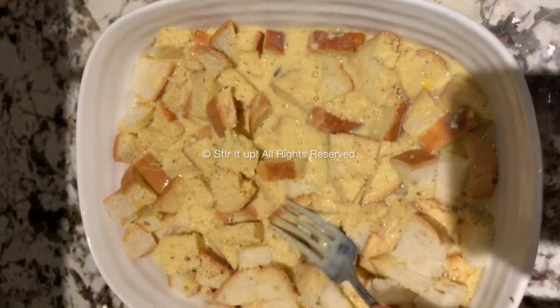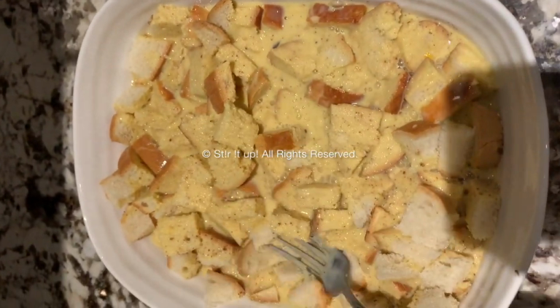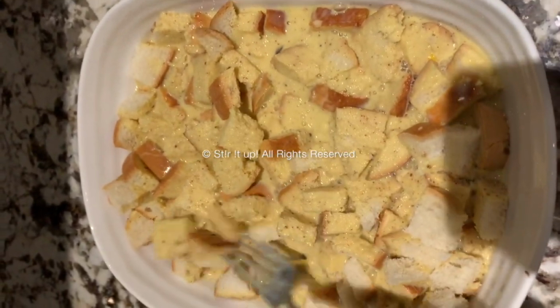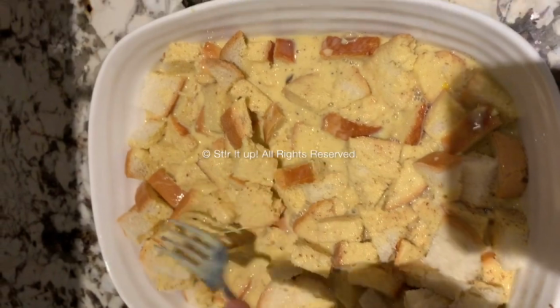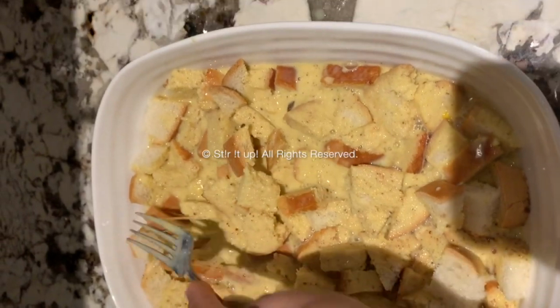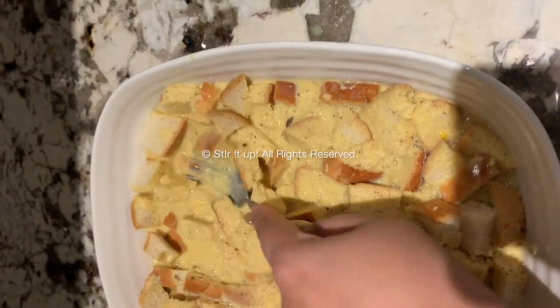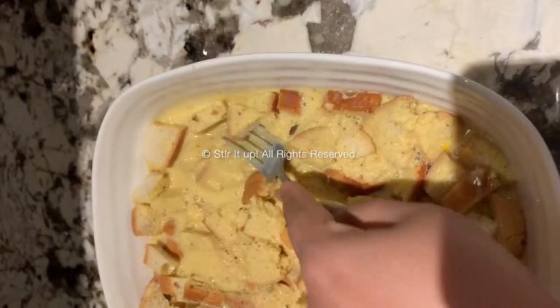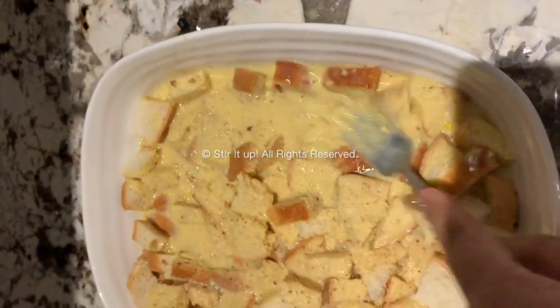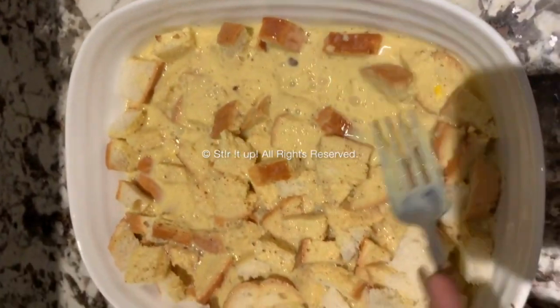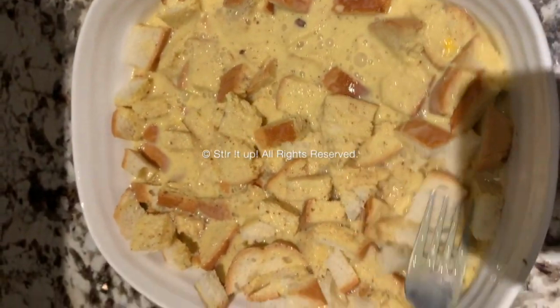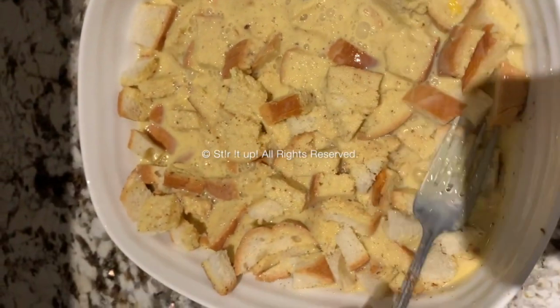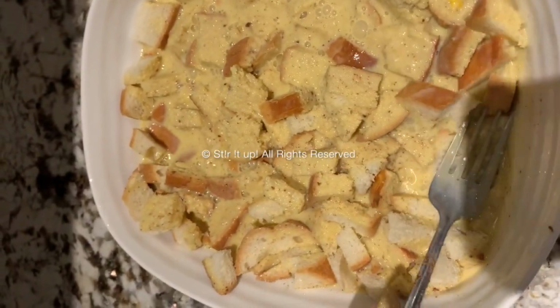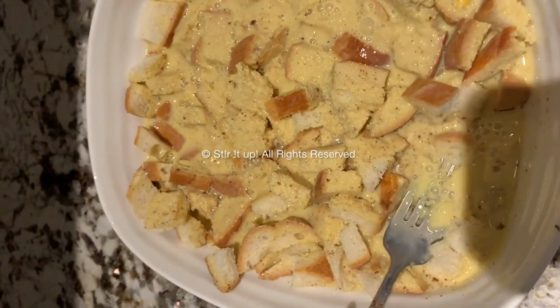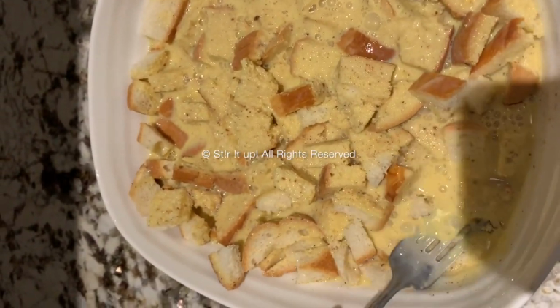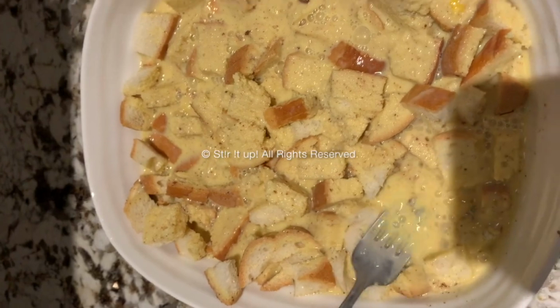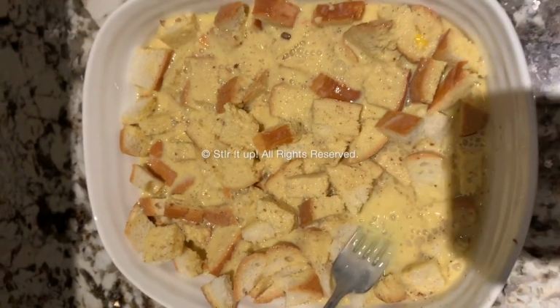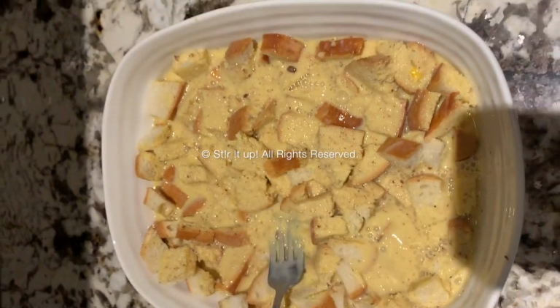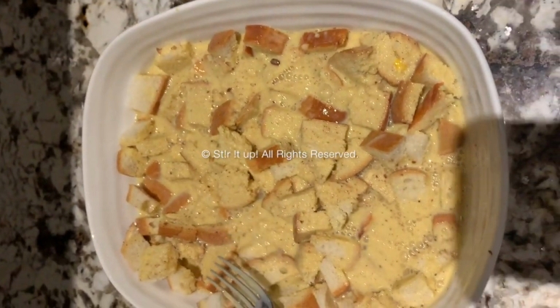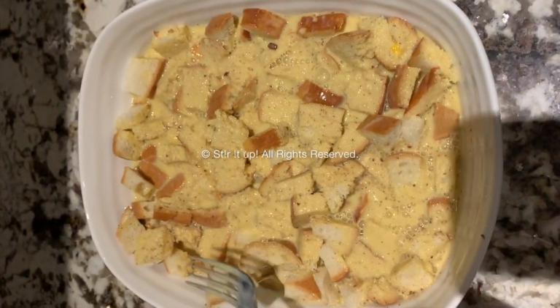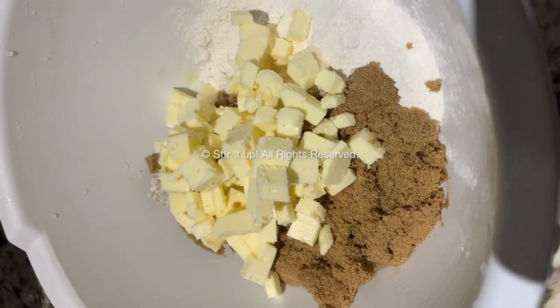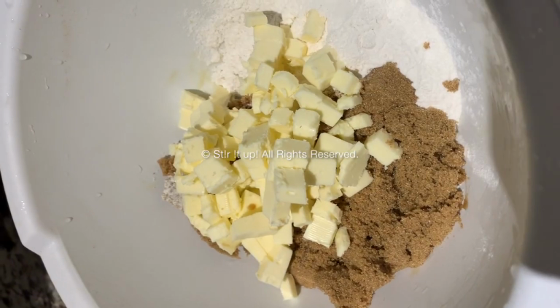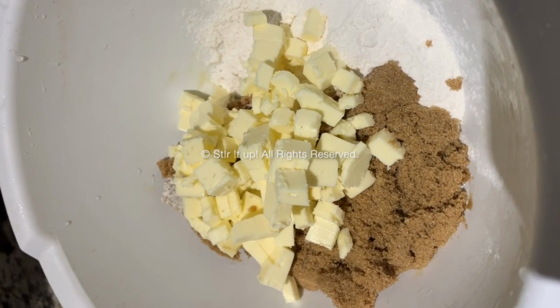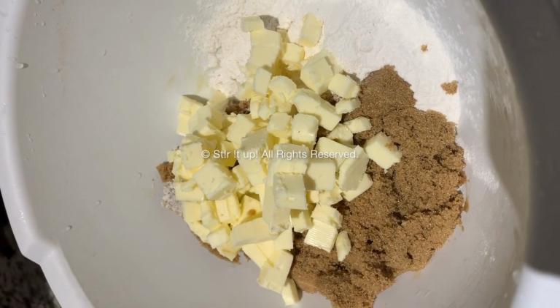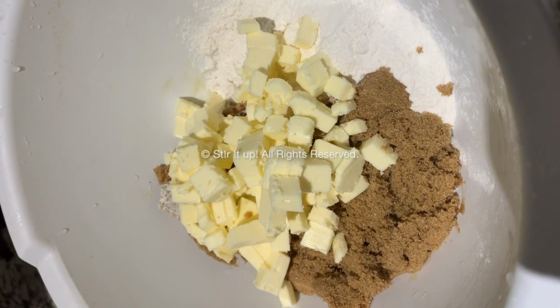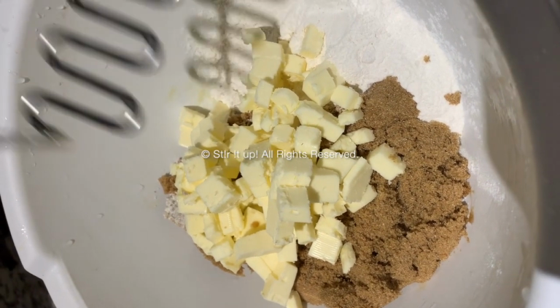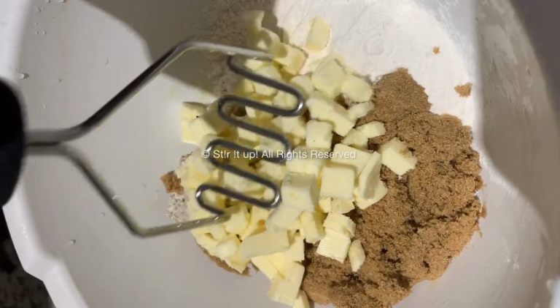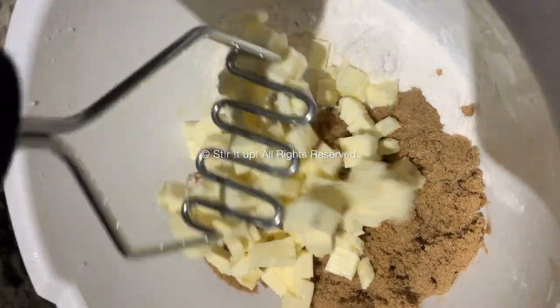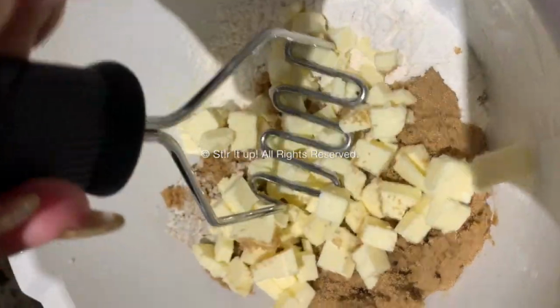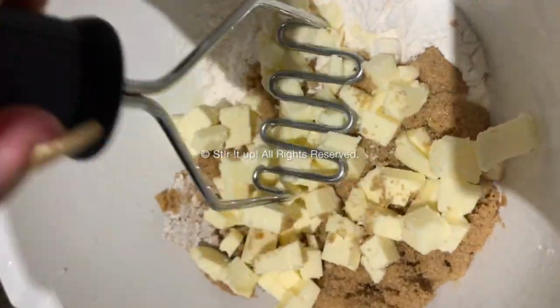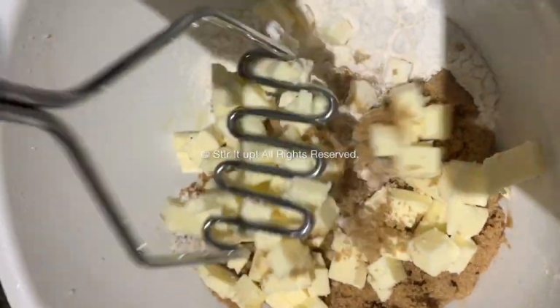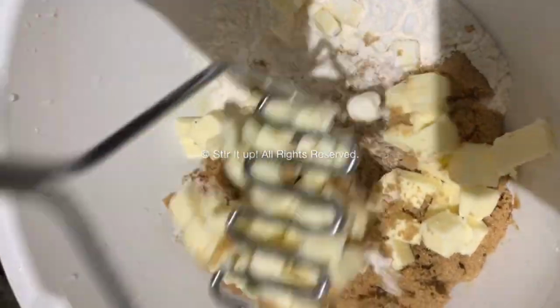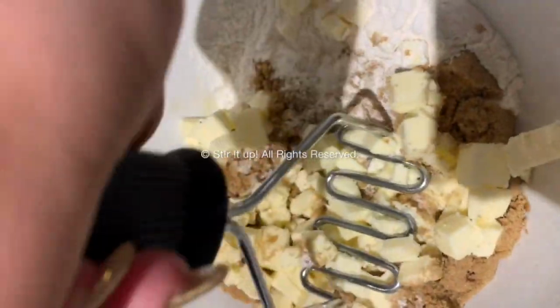You're going to freeze this overnight if you prefer, or leave it aside for a couple of hours. Then on the side, take your butter, your brown sugar, and your all-purpose flour and coarsely mix it all together.